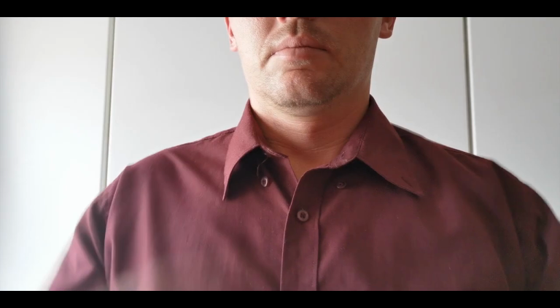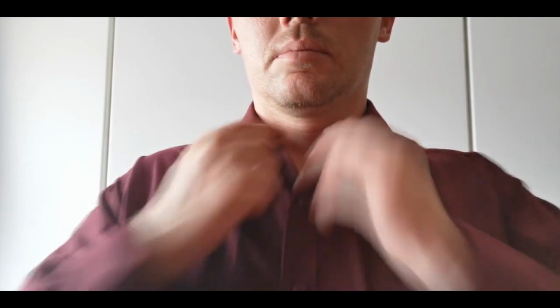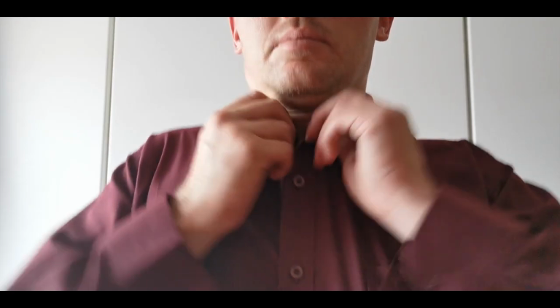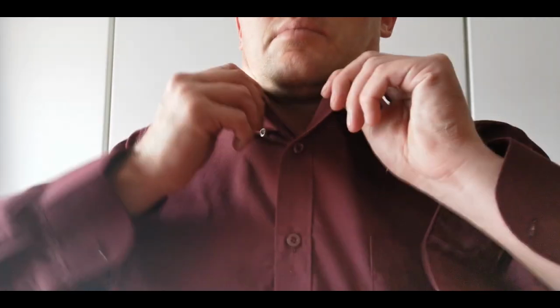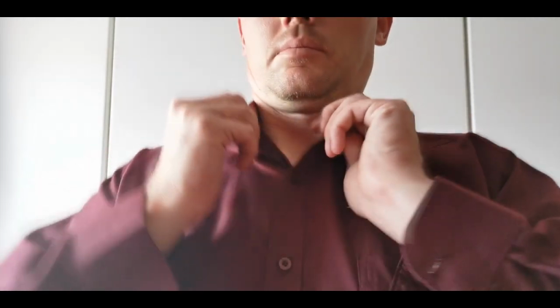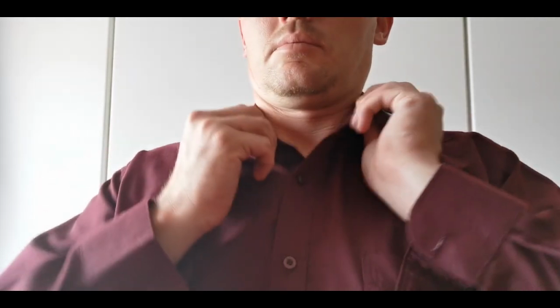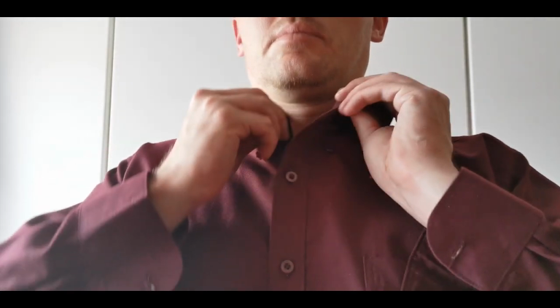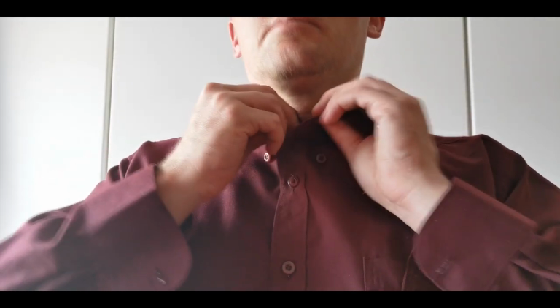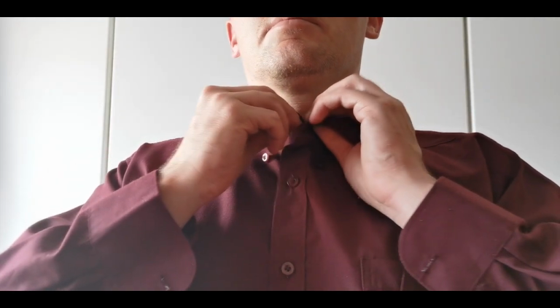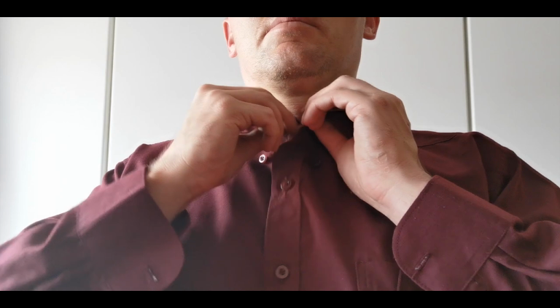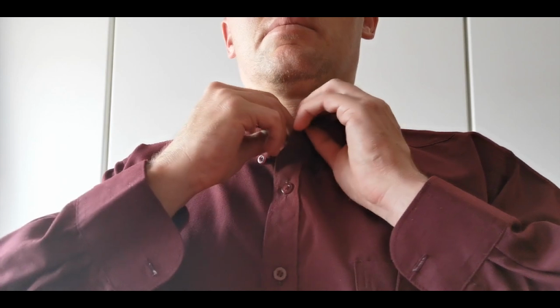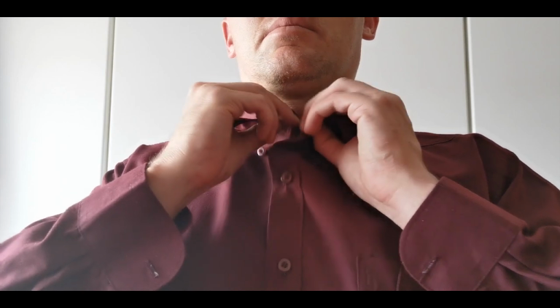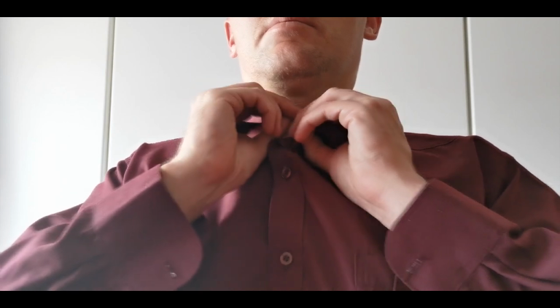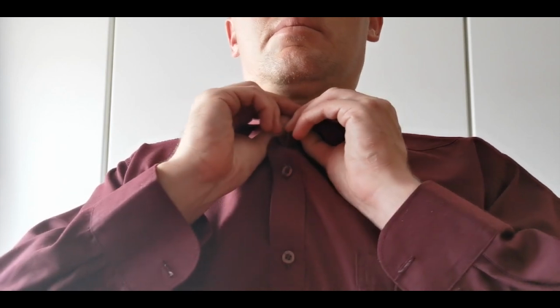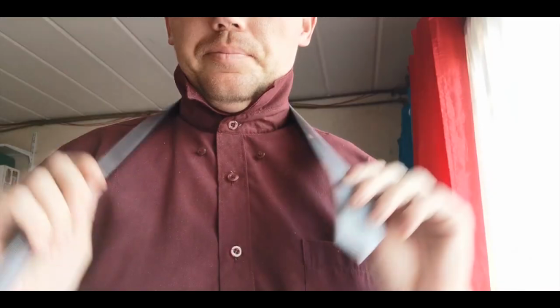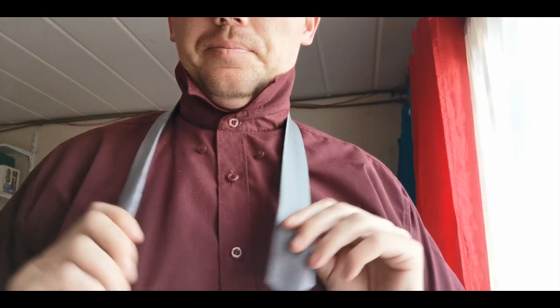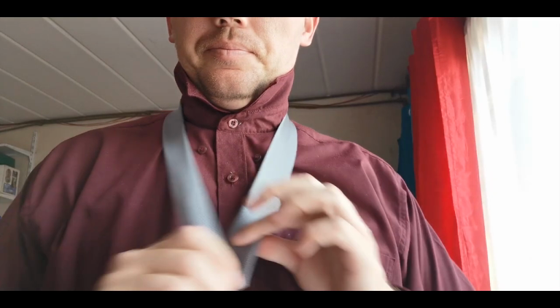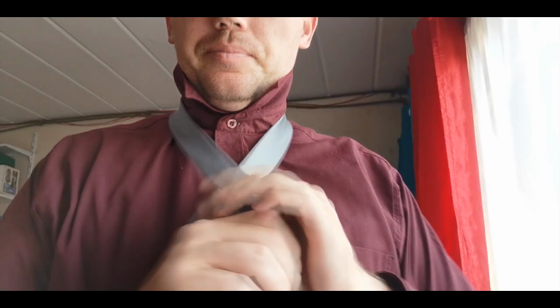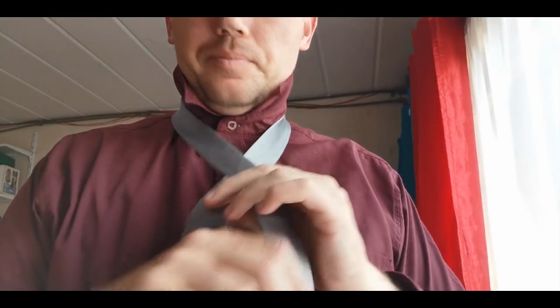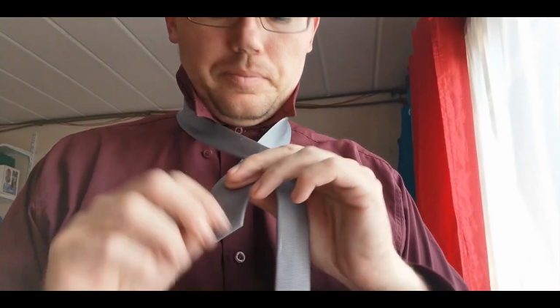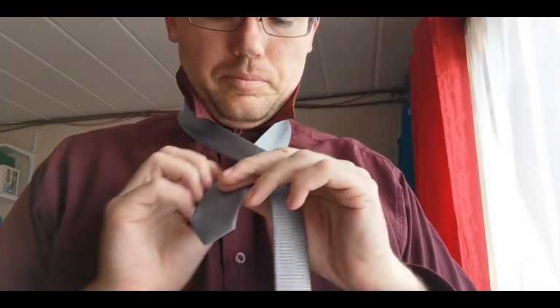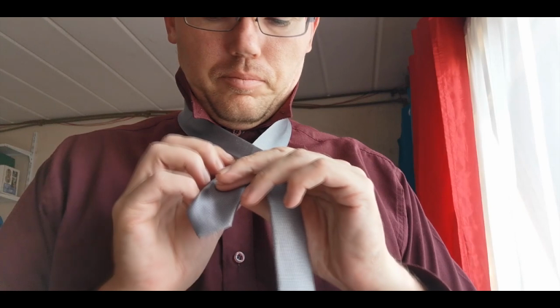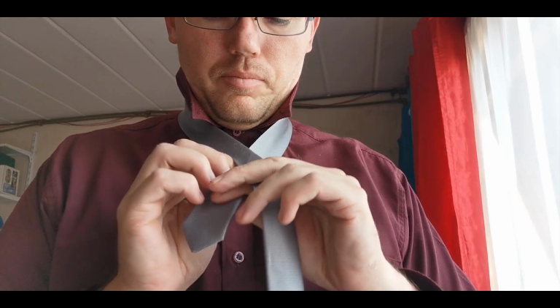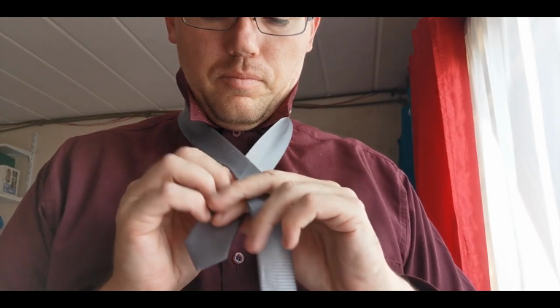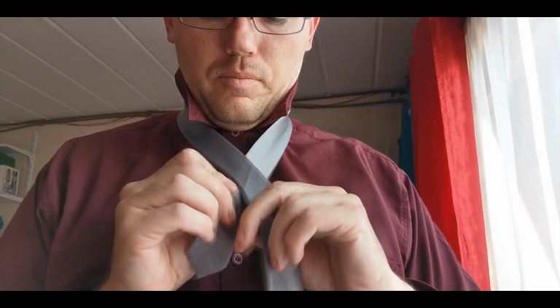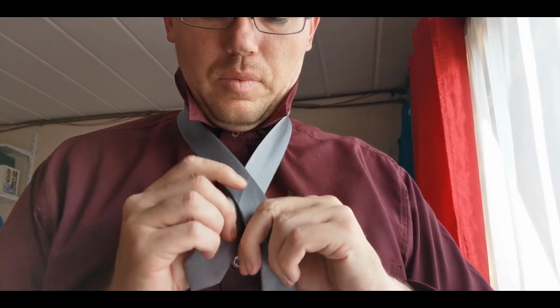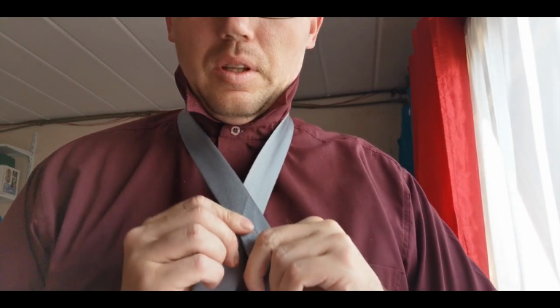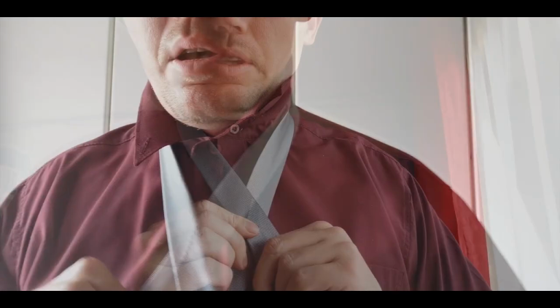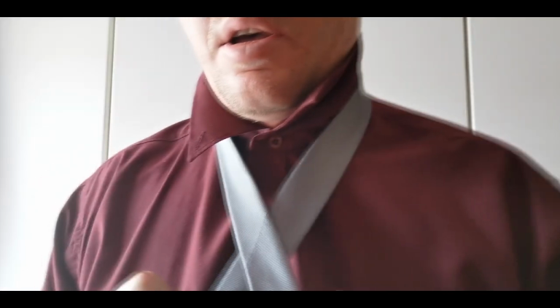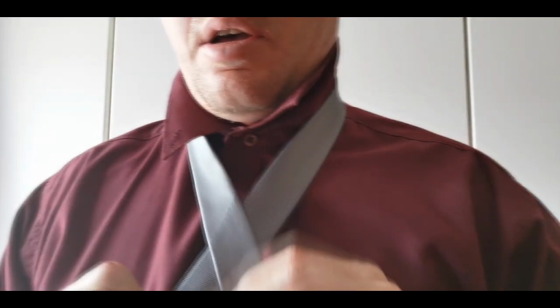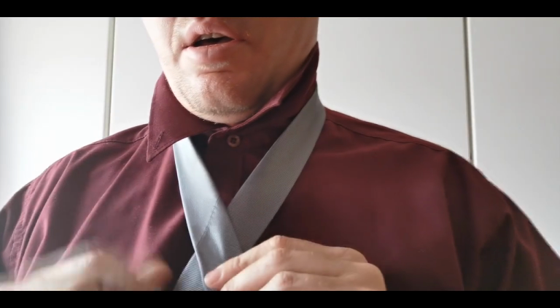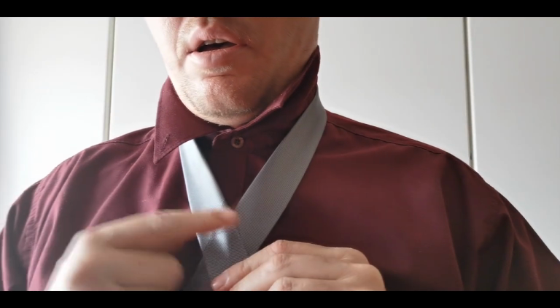Some people prefer to tie the button after the tie has been tied. I find it easier to do it beforehand. First you cross the broad end of the tie over the skinny end of the tie. Make sure to leave about a handful of material on the skinny end of the tie.